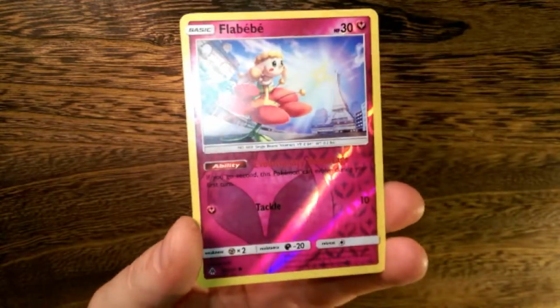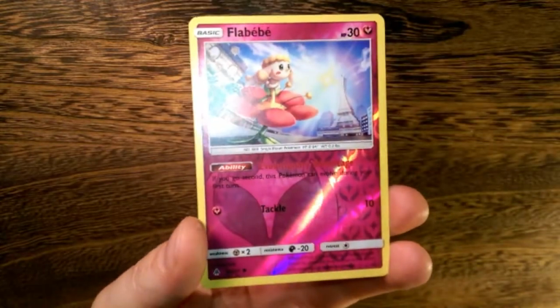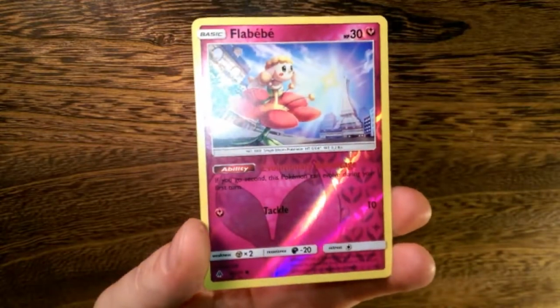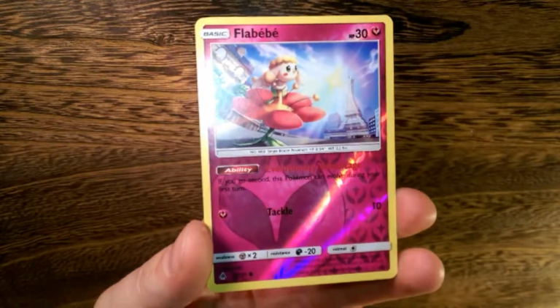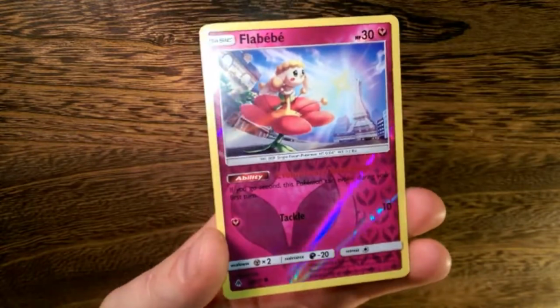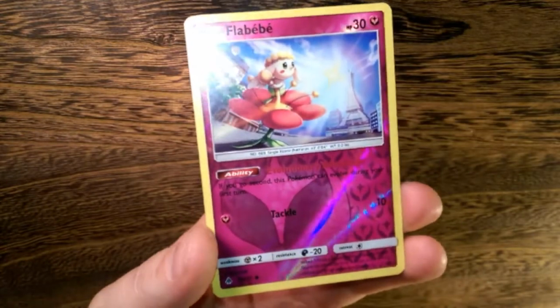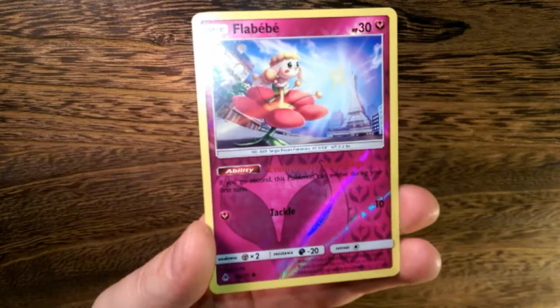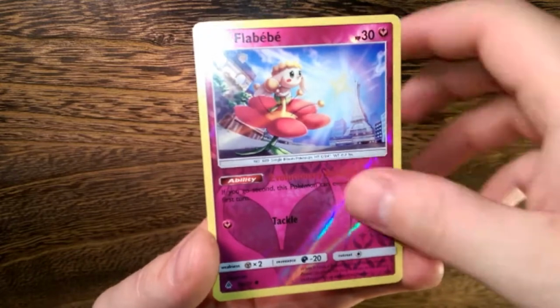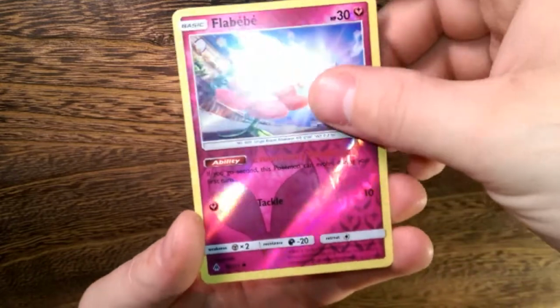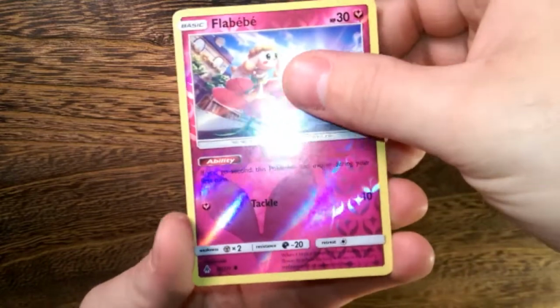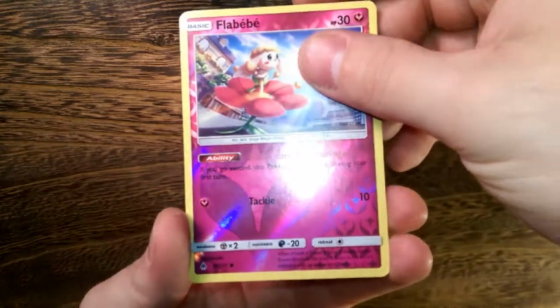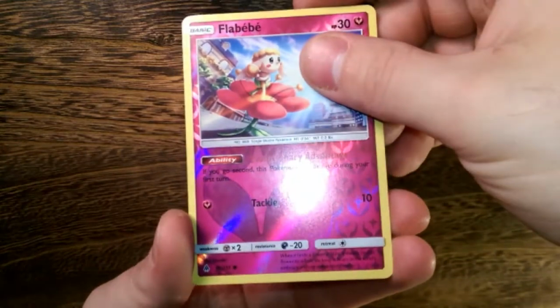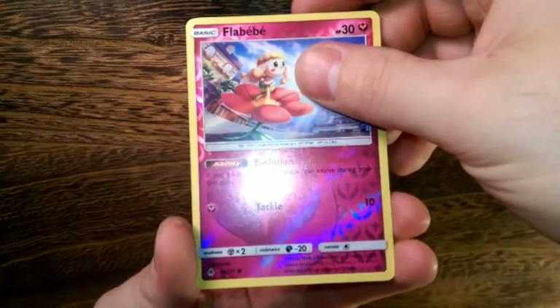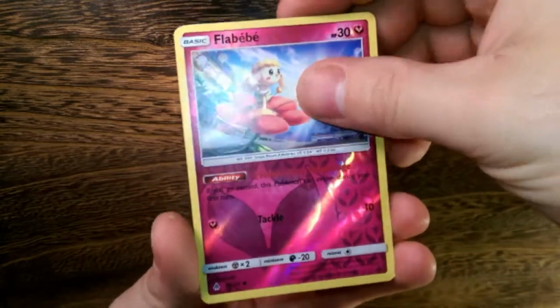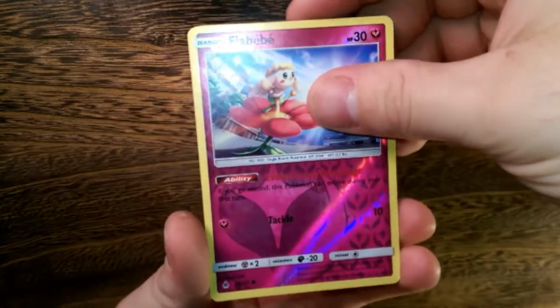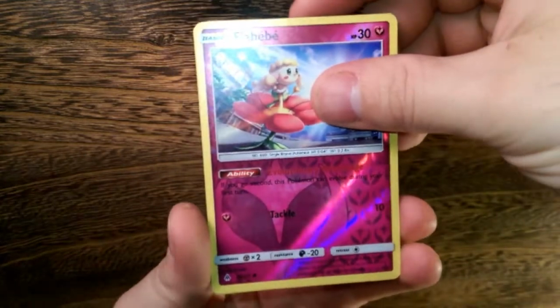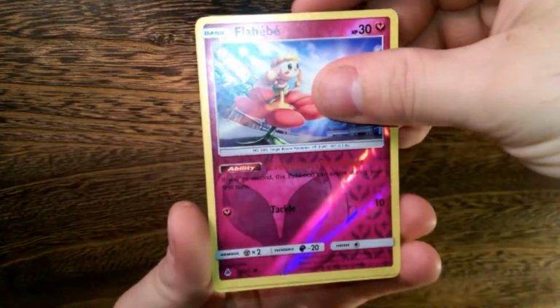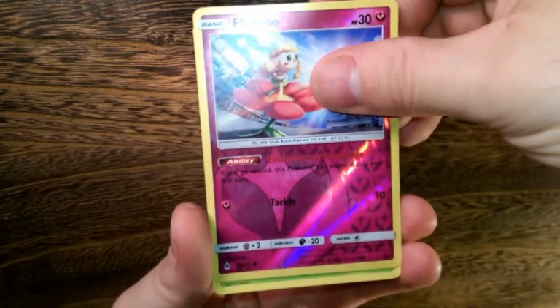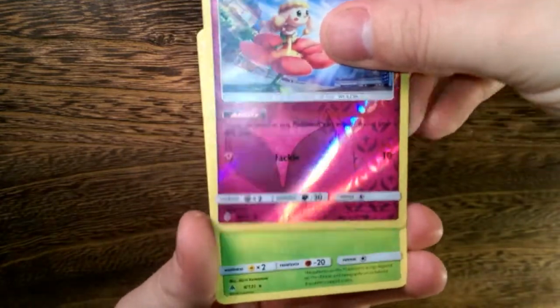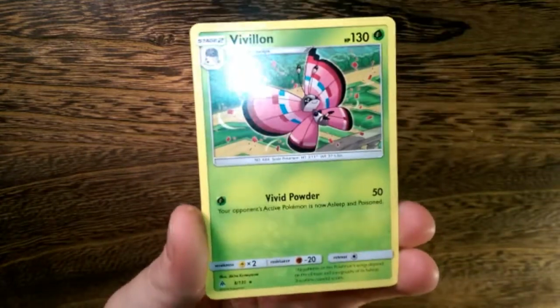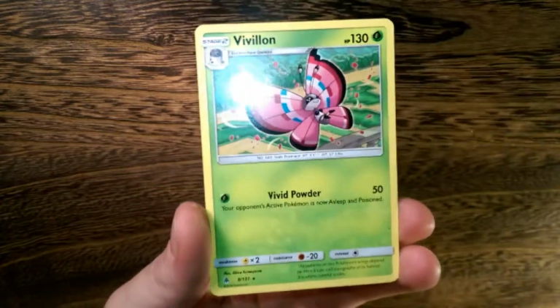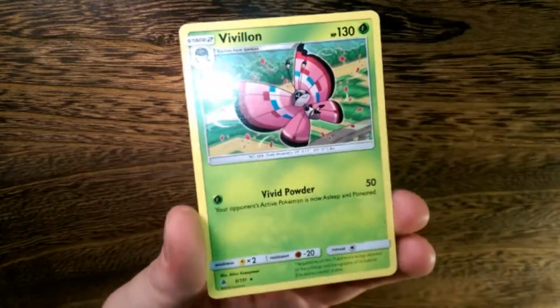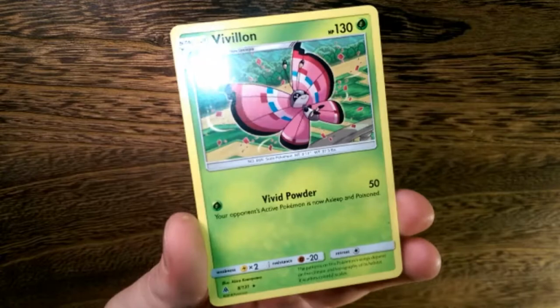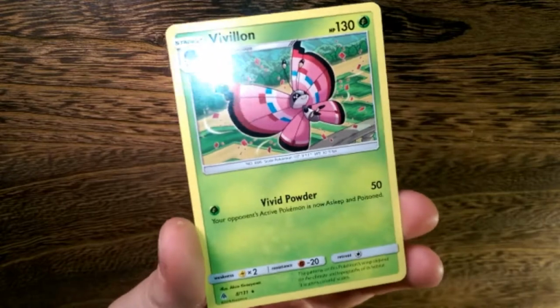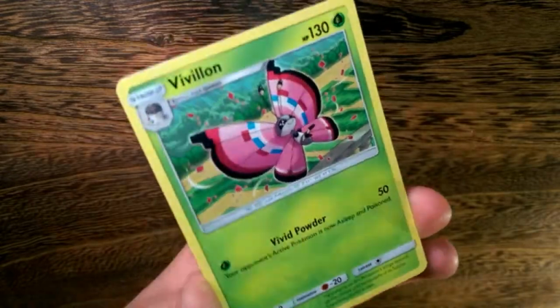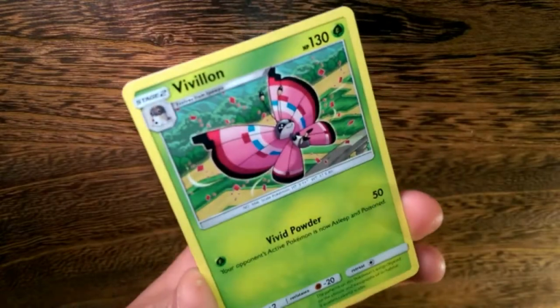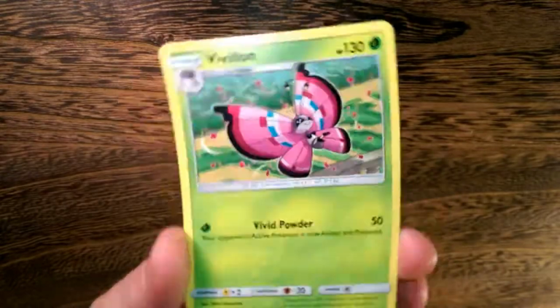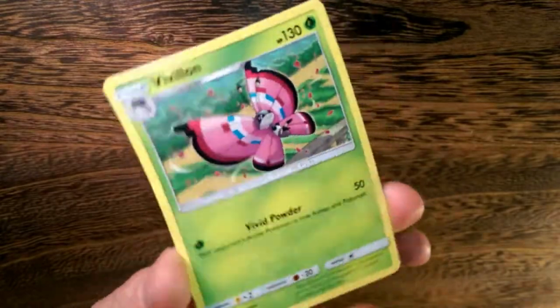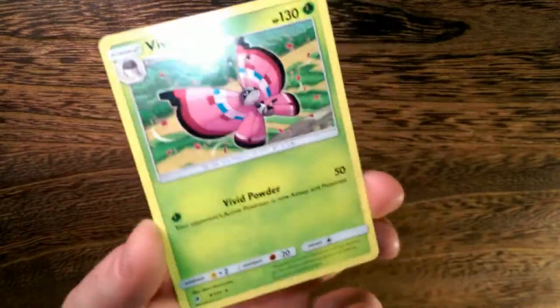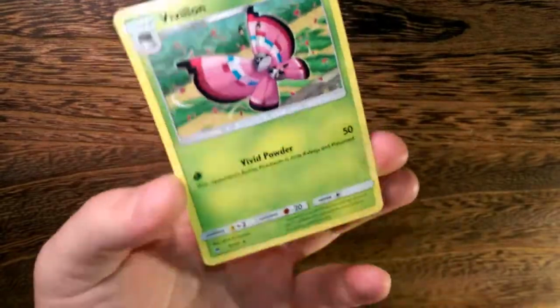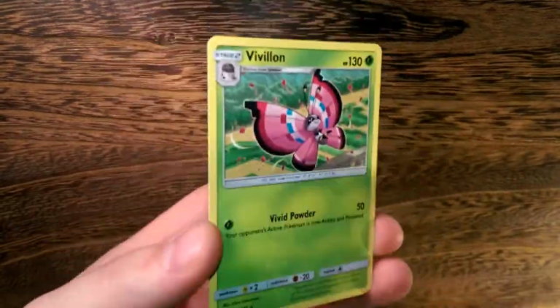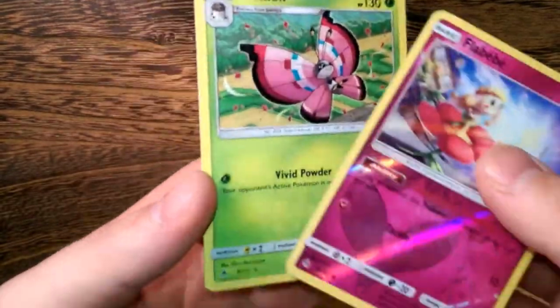And our reverse is a Flabébé. Hey, Flabébé with the evolutionary advantage. And our rare in the pack is a Vivillon. Another one of these guys.